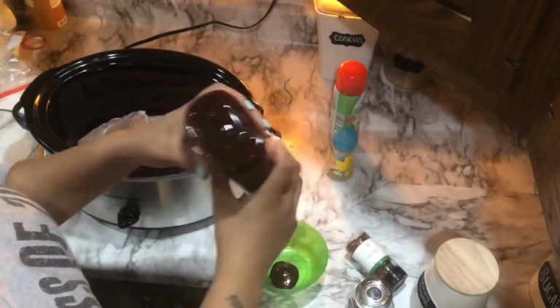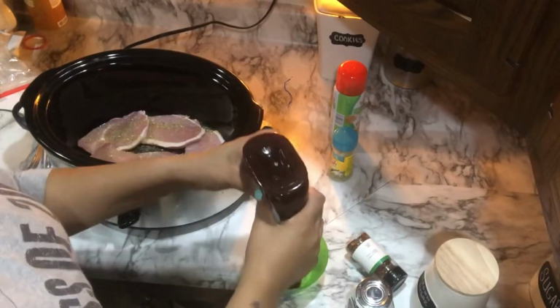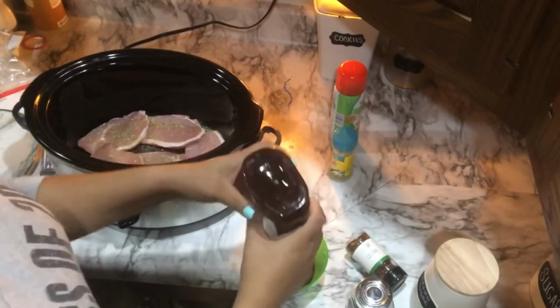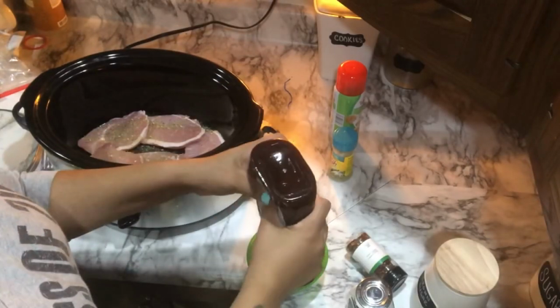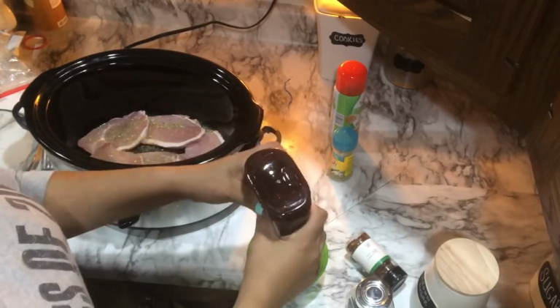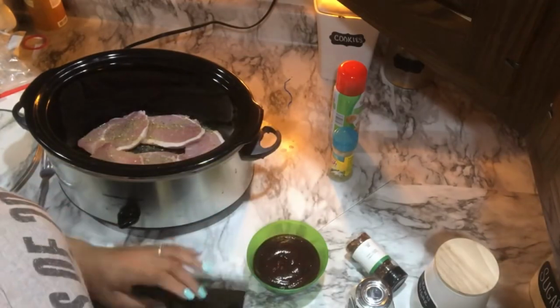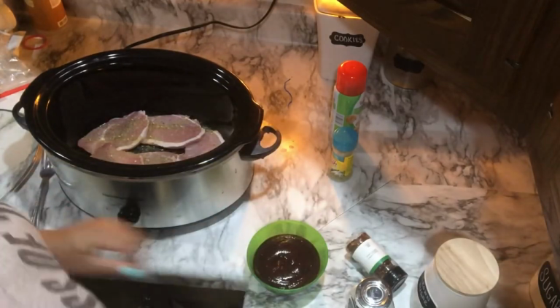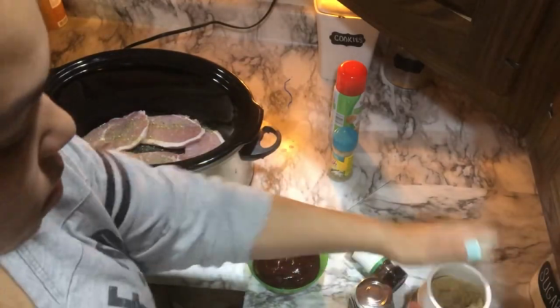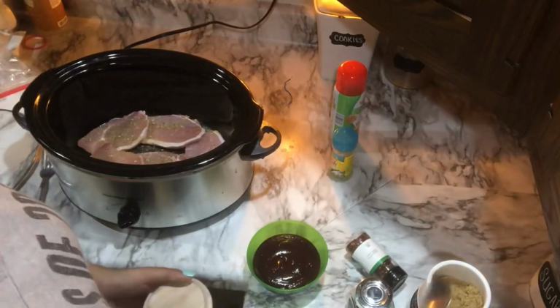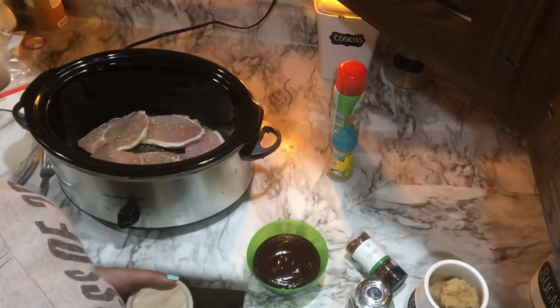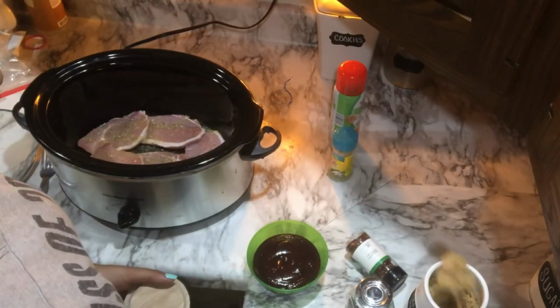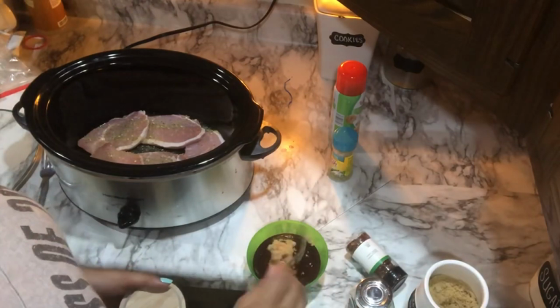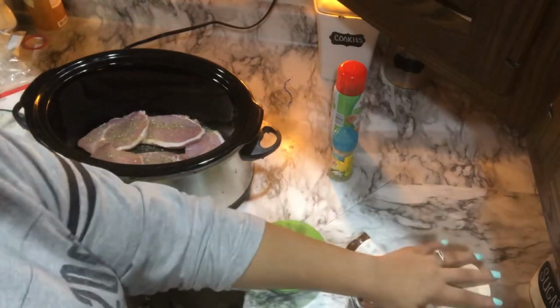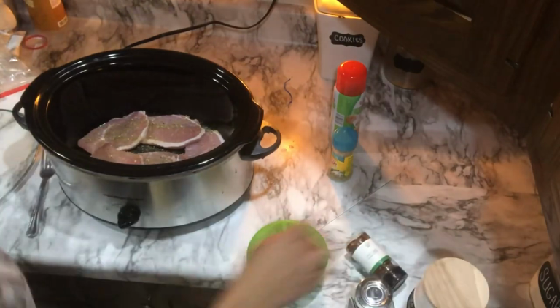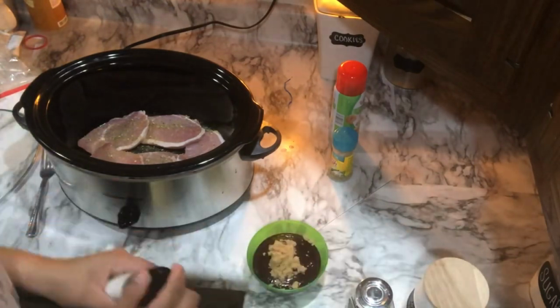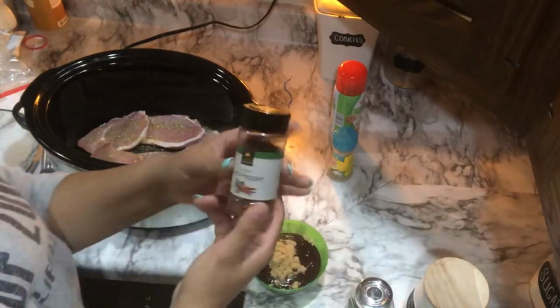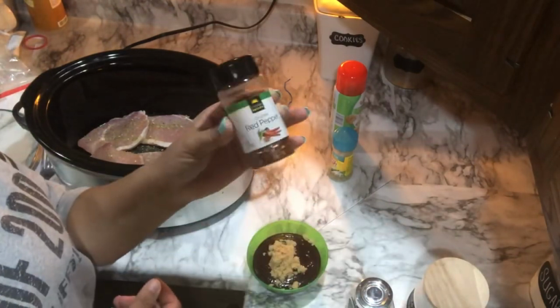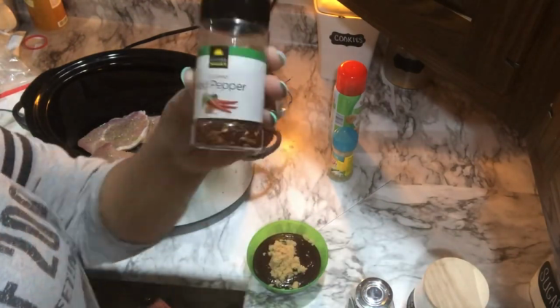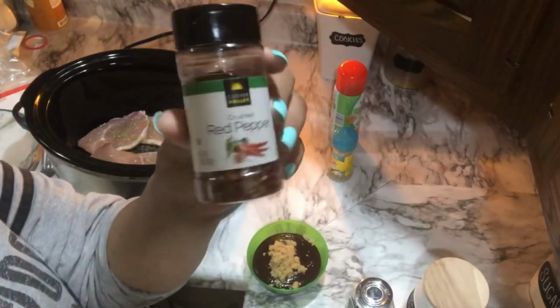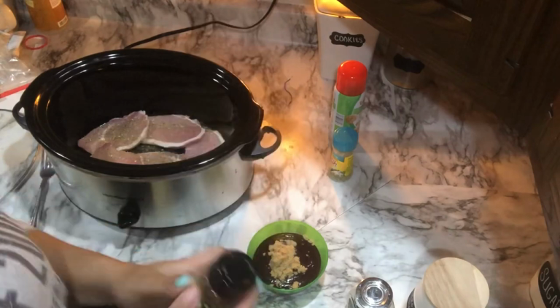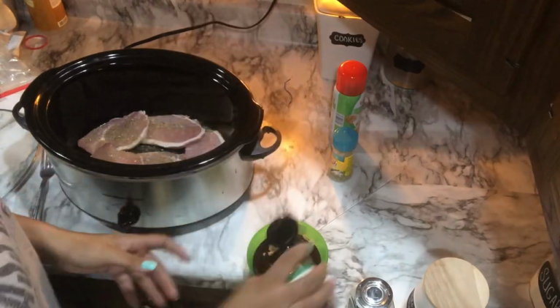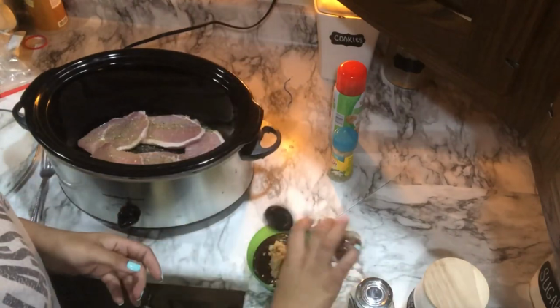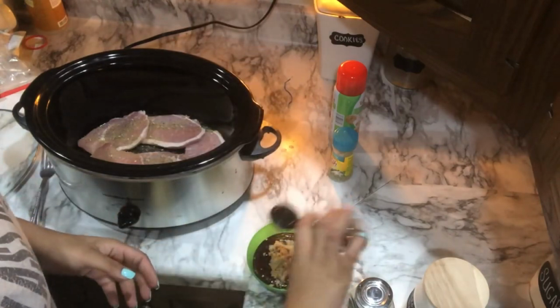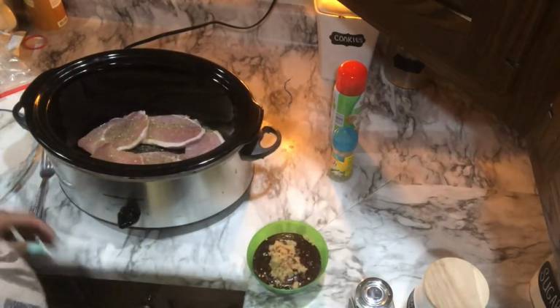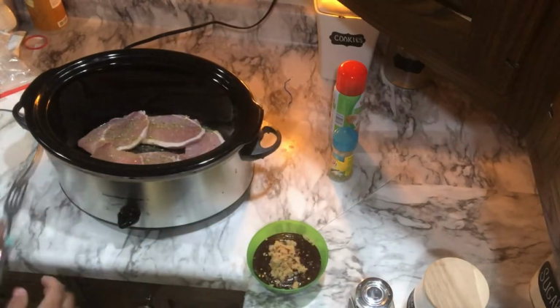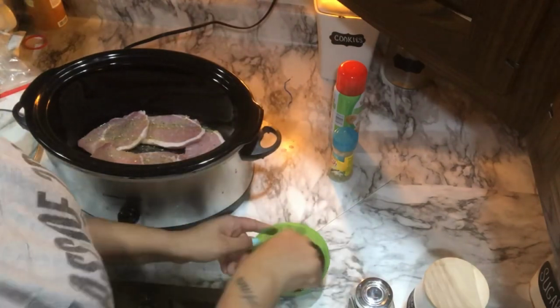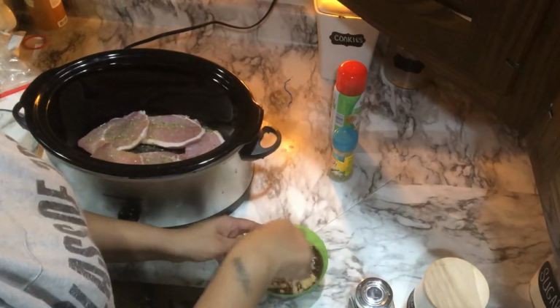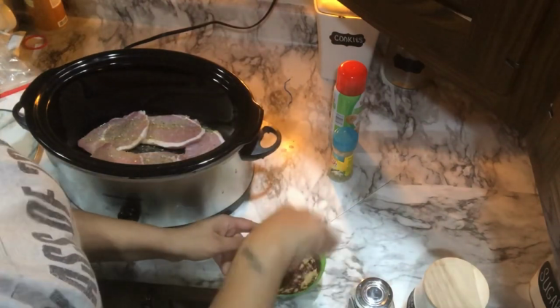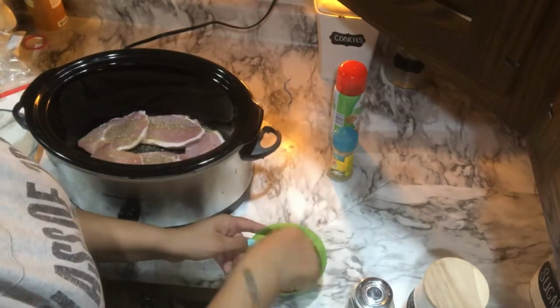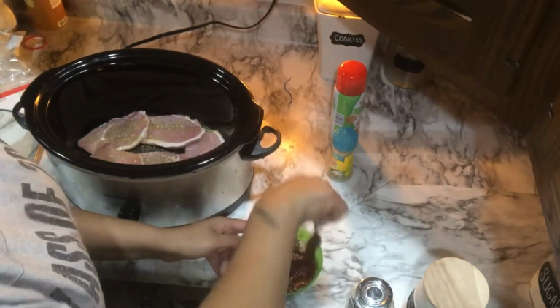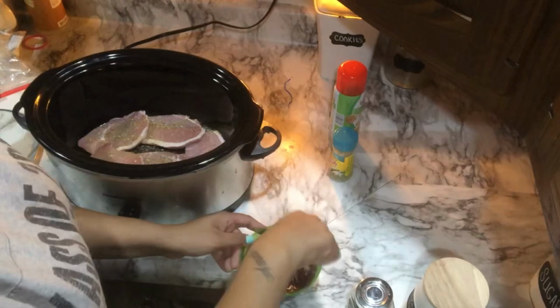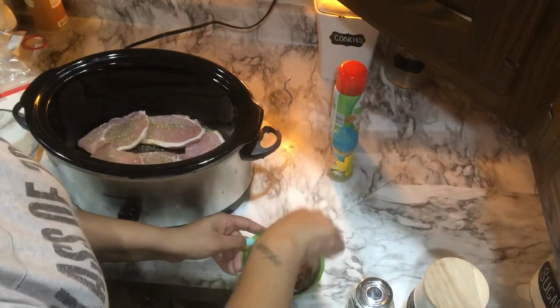After I'm done seasoning my pork chops with the Mrs. Dash, I'm just going to pour my barbecue sauce into a bowl, then put in a tablespoon of brown sugar and add in a little bit of crushed red peppers — I like to have a little spice in our barbecue sauce. Then I'll mix this all together and just pour it over the pork chops.